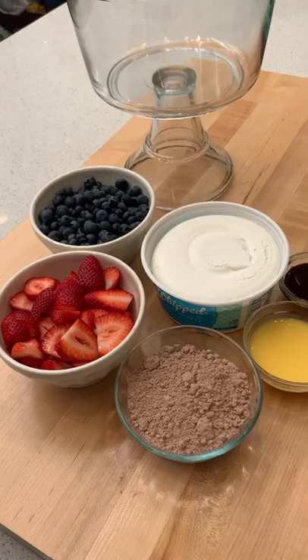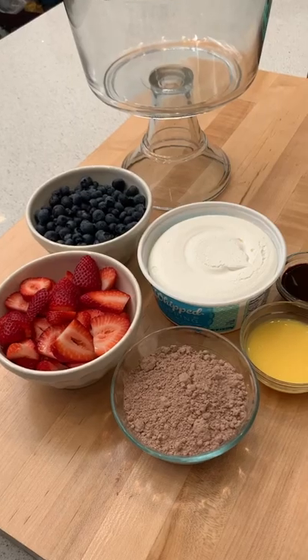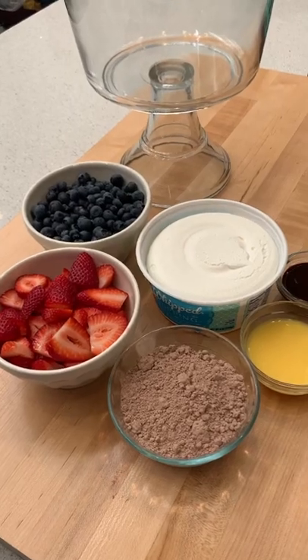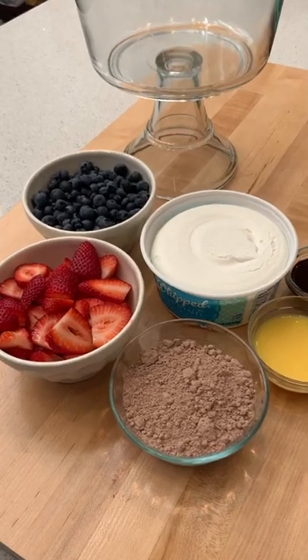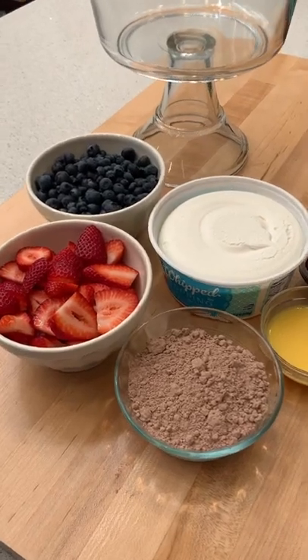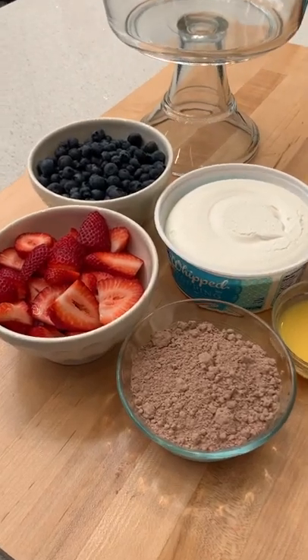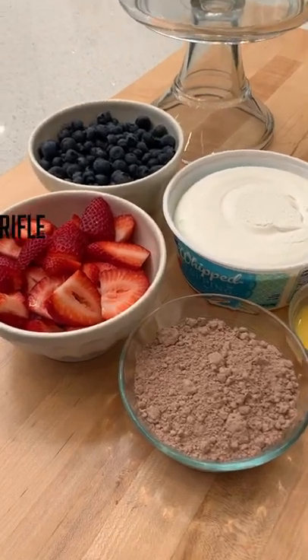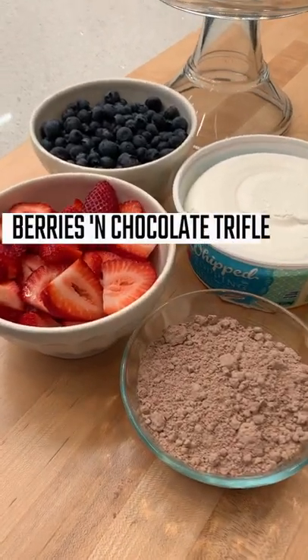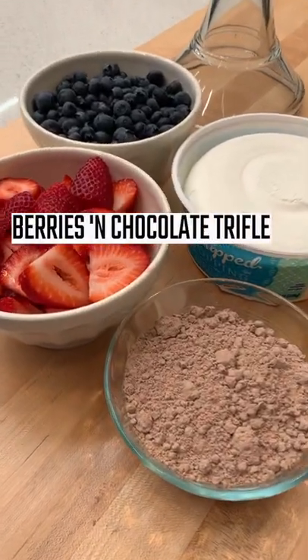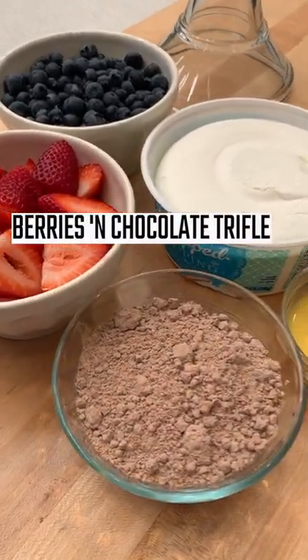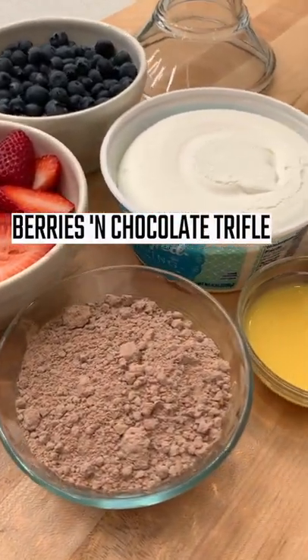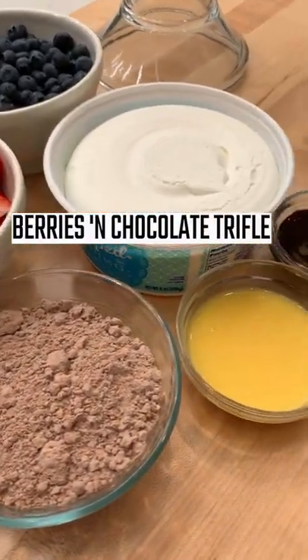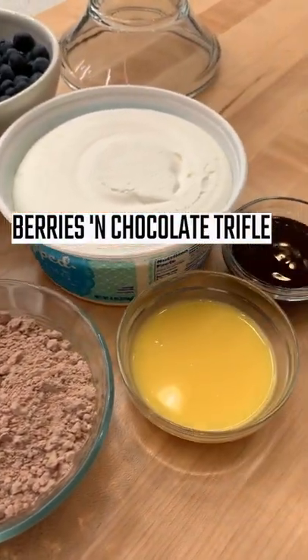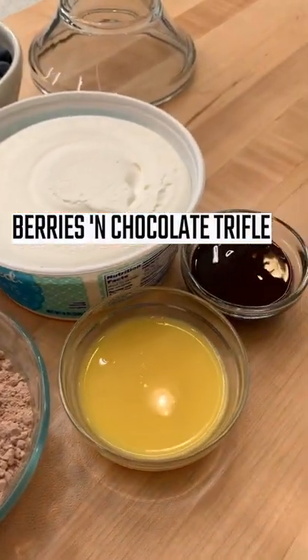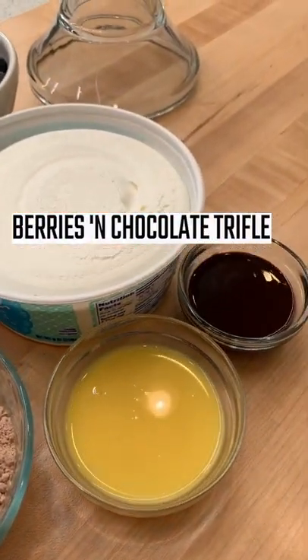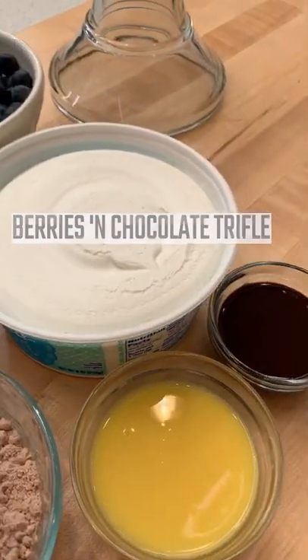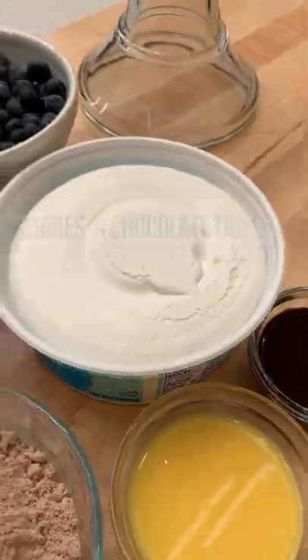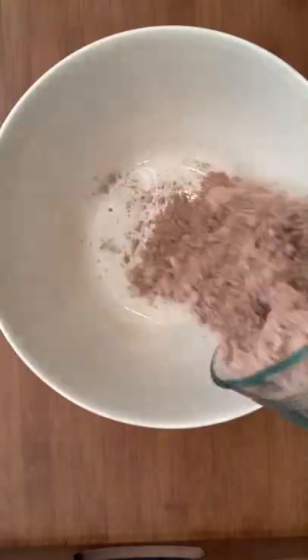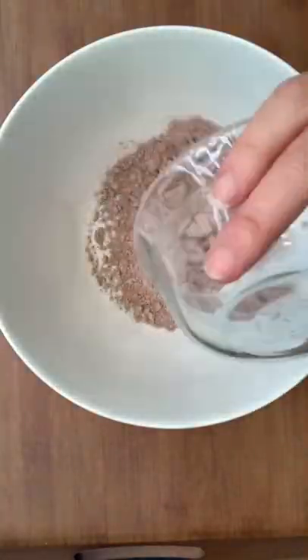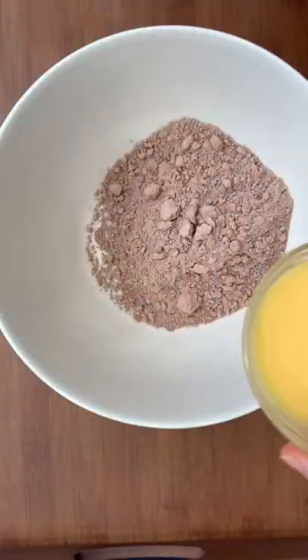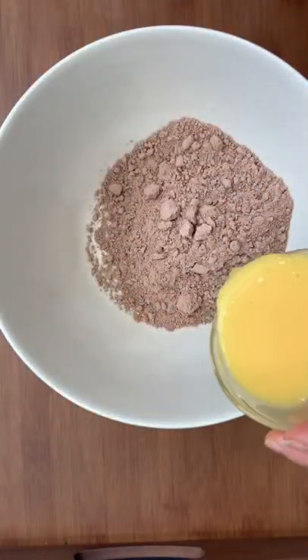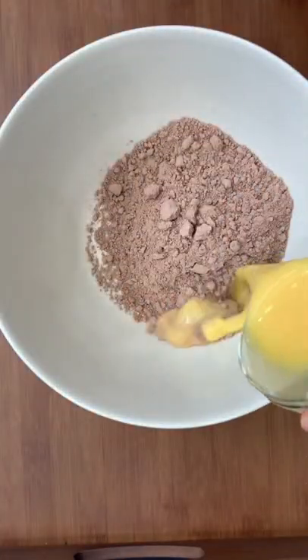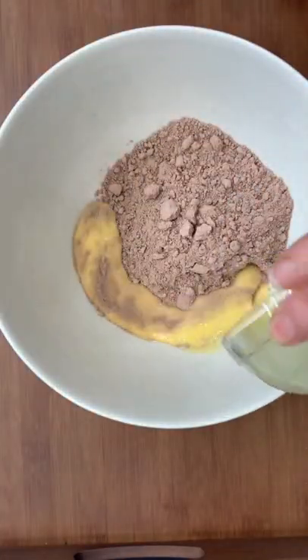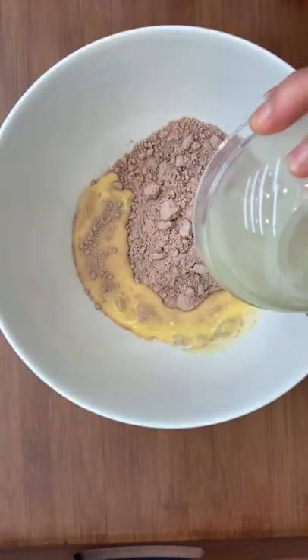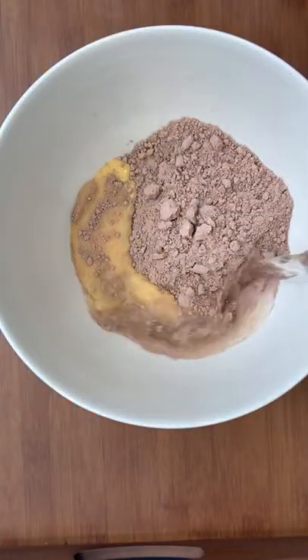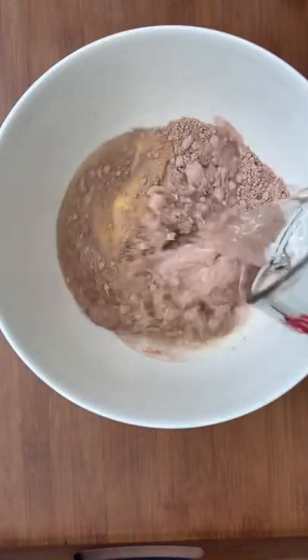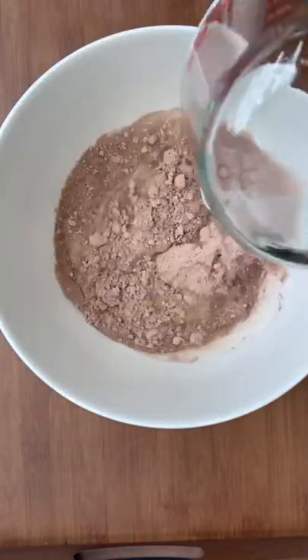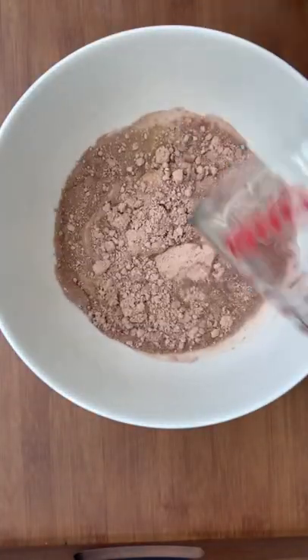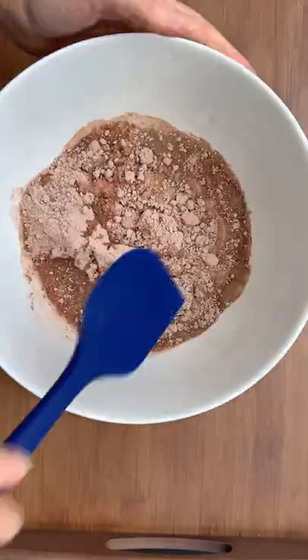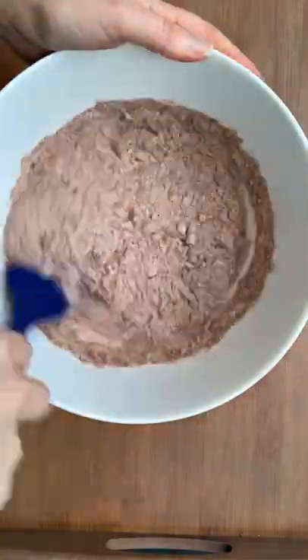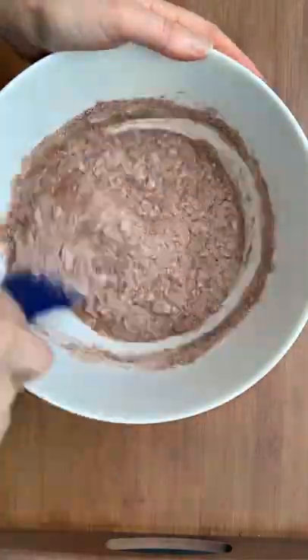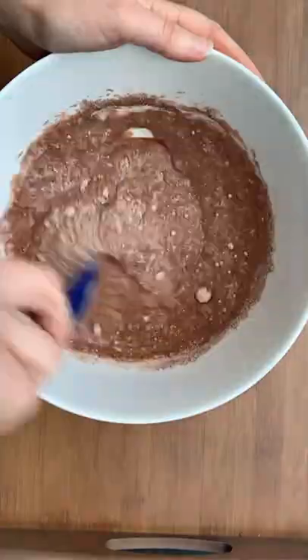I'm about to turn these simple ingredients into a giant and delicious berries and chocolate trifle. Let's go. Start by mixing devil's food cake with some egg substitute and water, and get that nice and uniform.